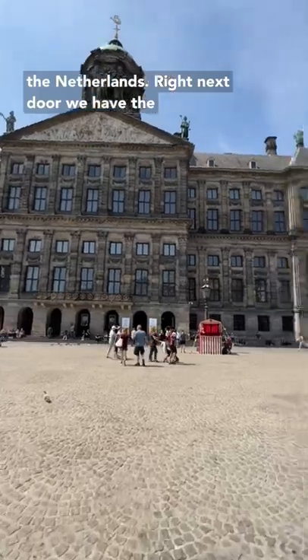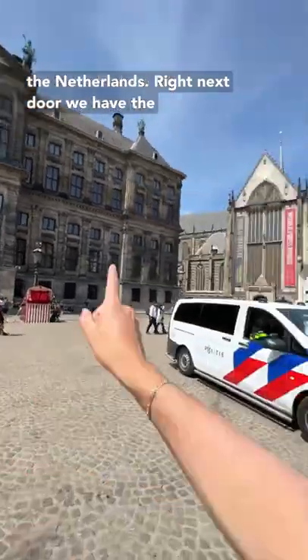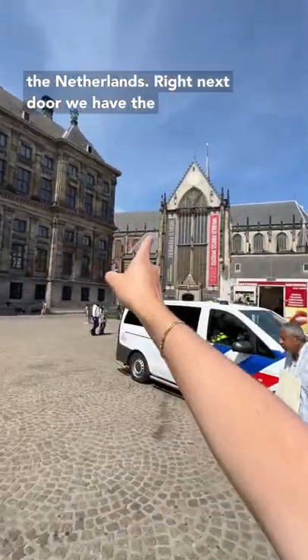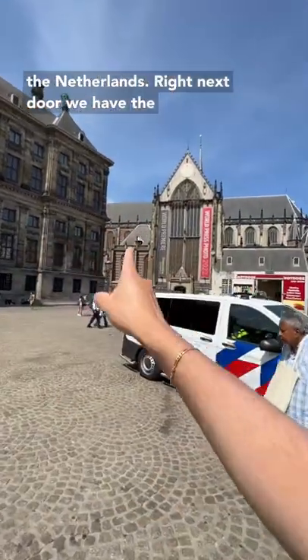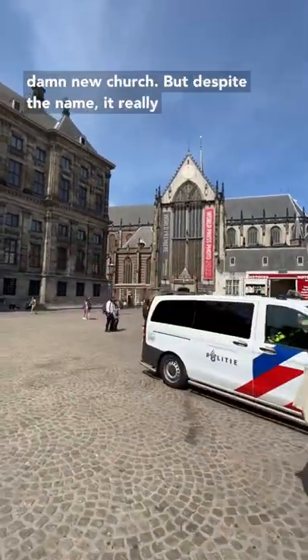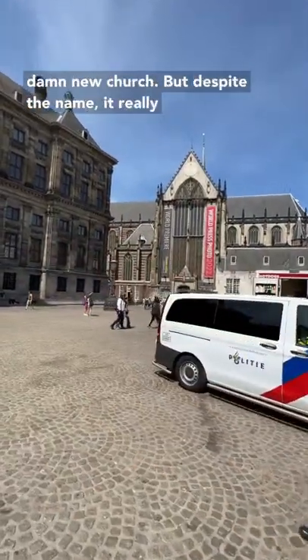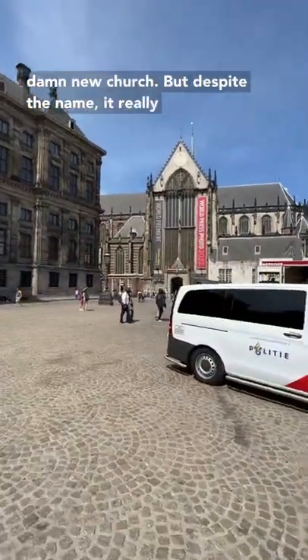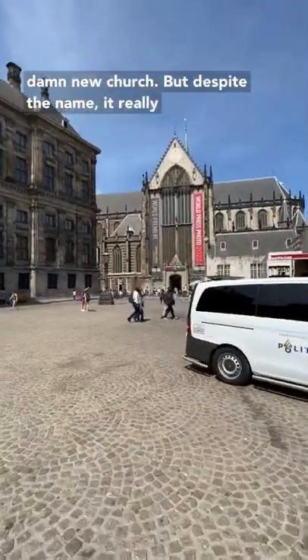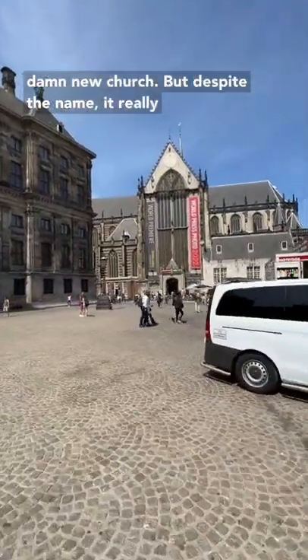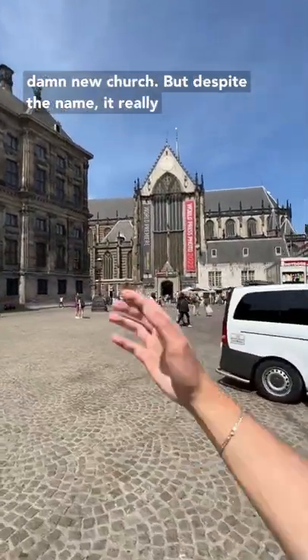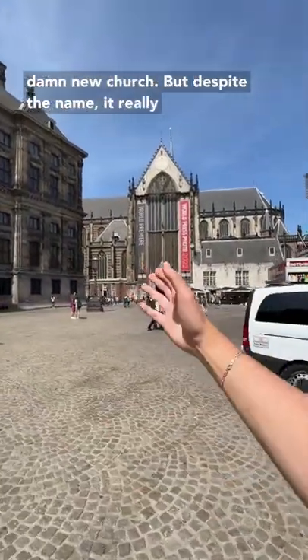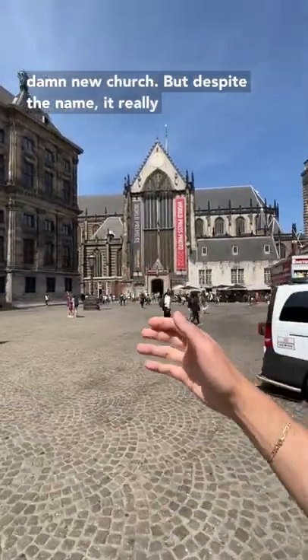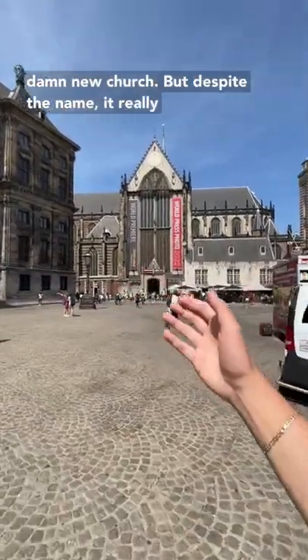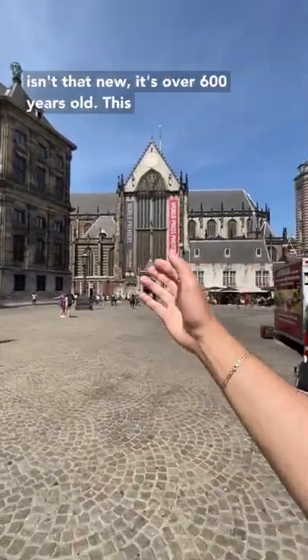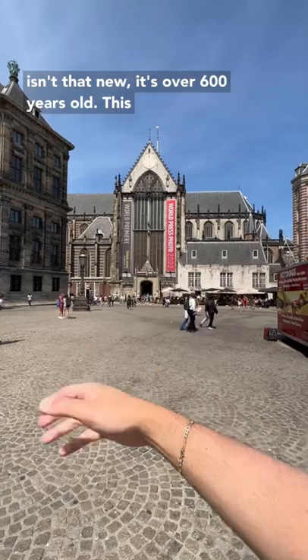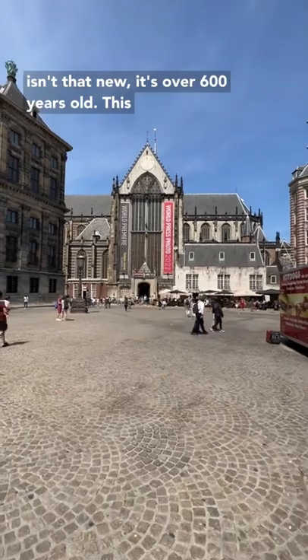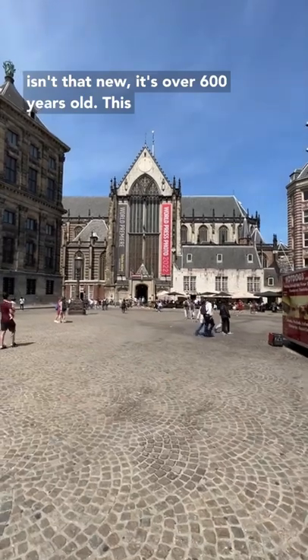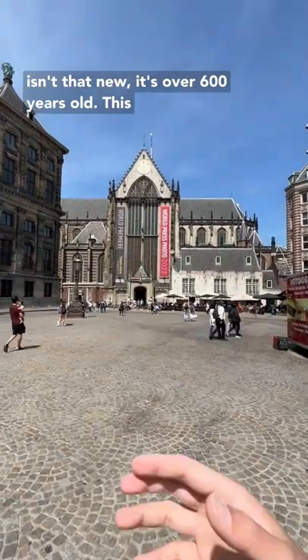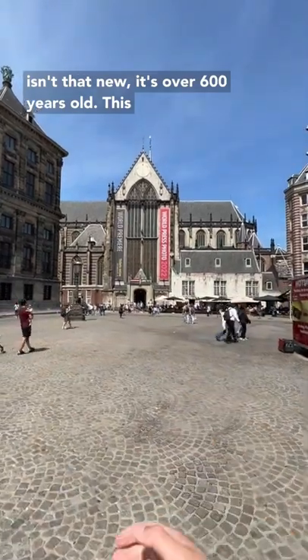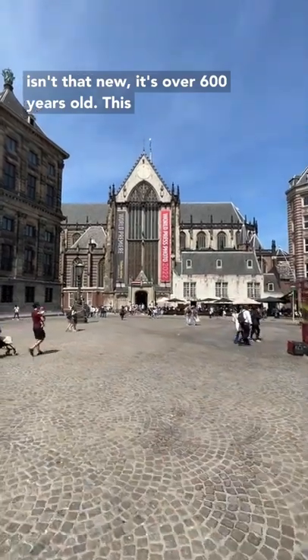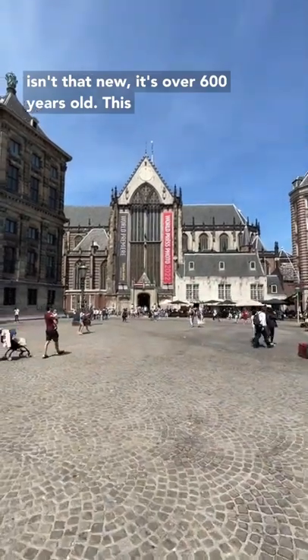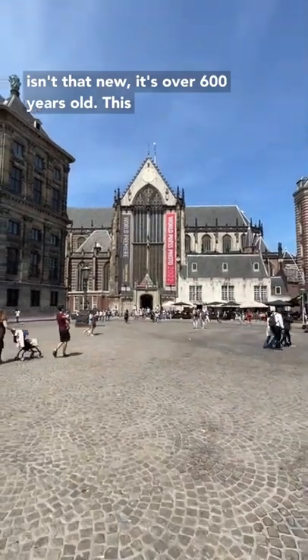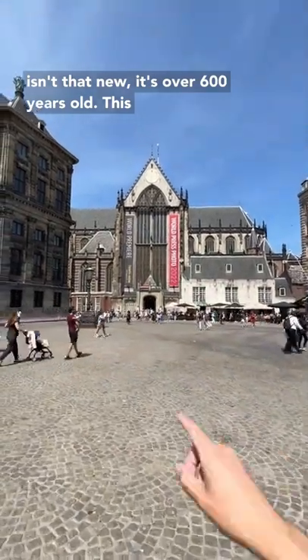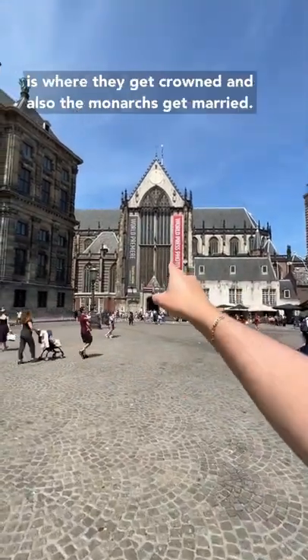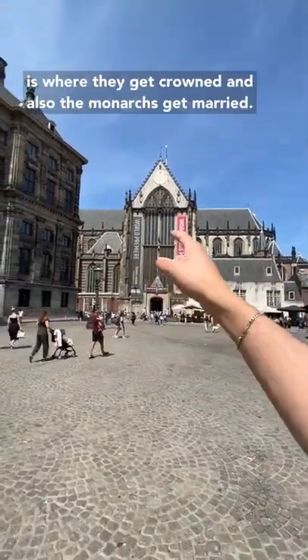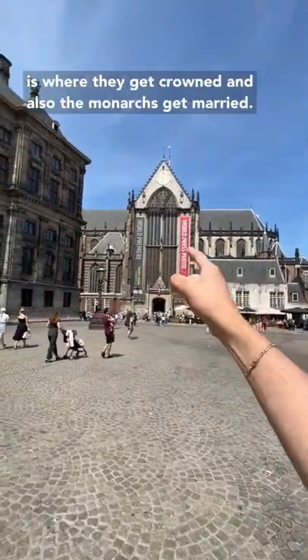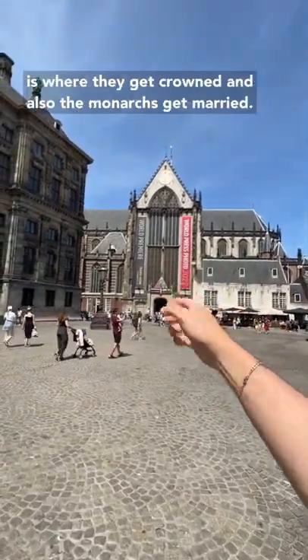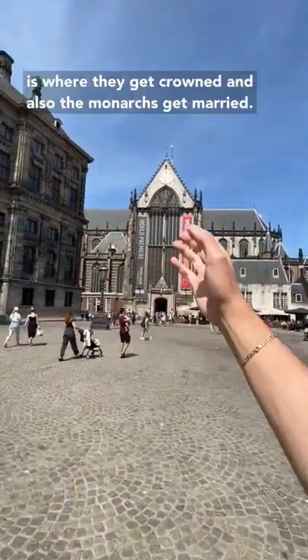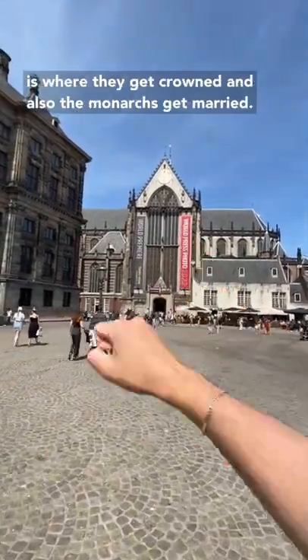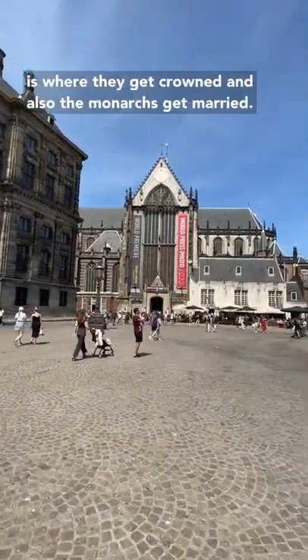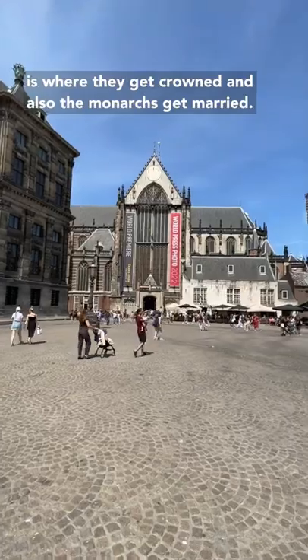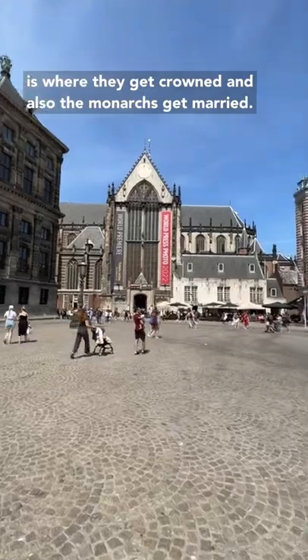Right next door we have the New Church. But despite the name, it really isn't that new — it's over 600 years old. This is where they get crowned and also where the monarchs get married.